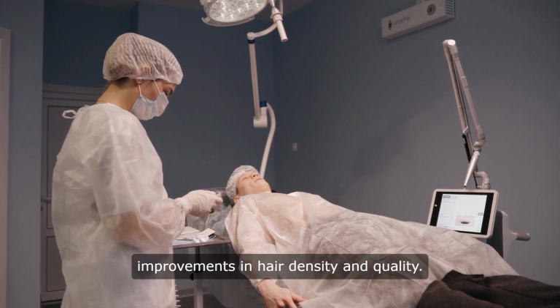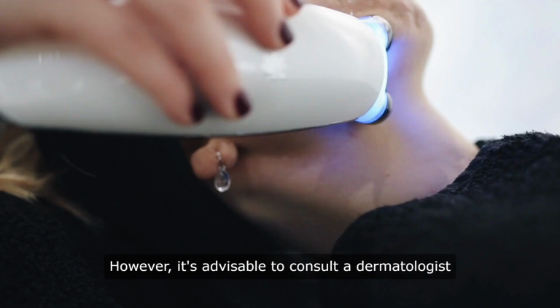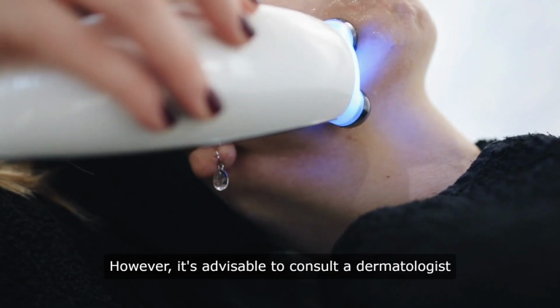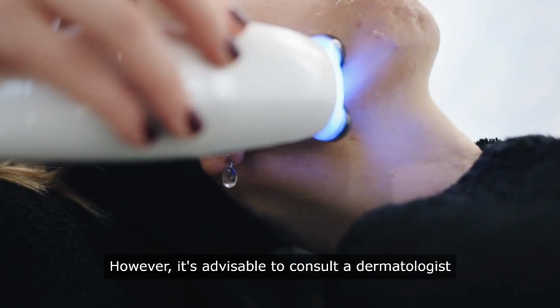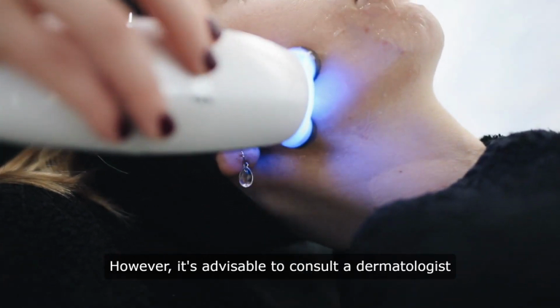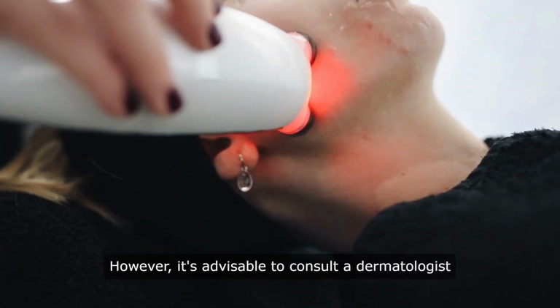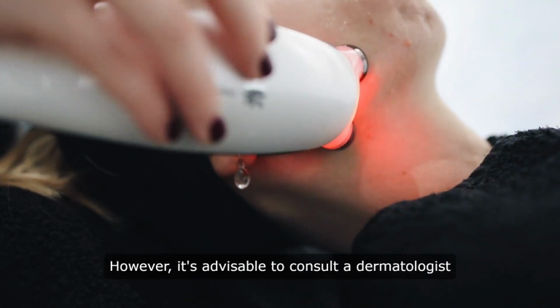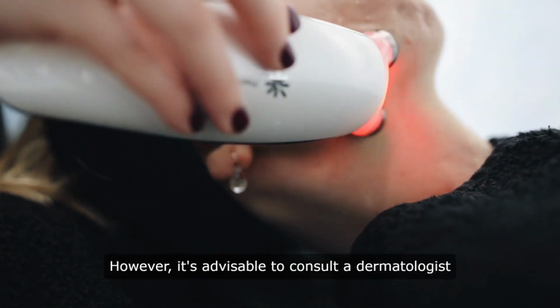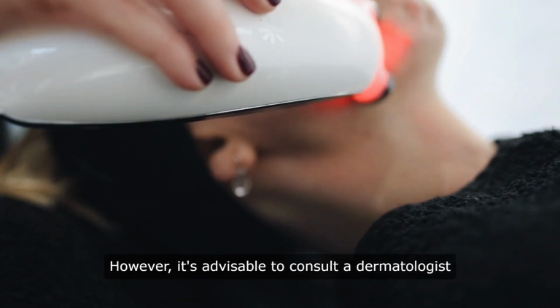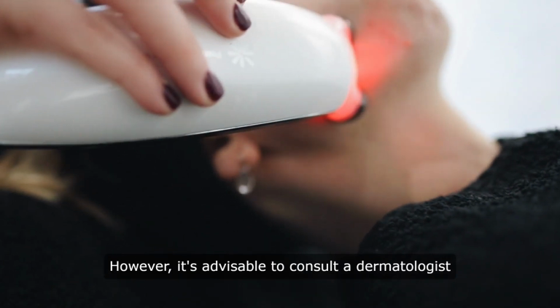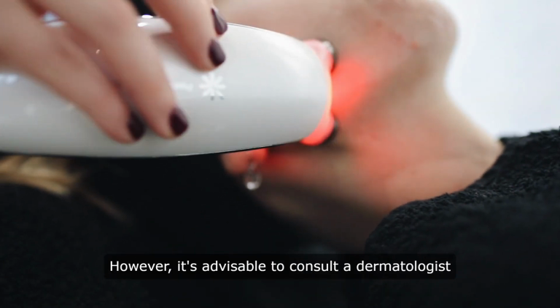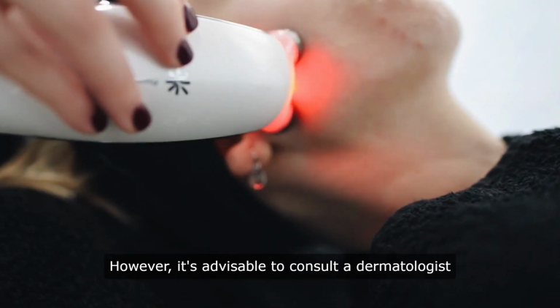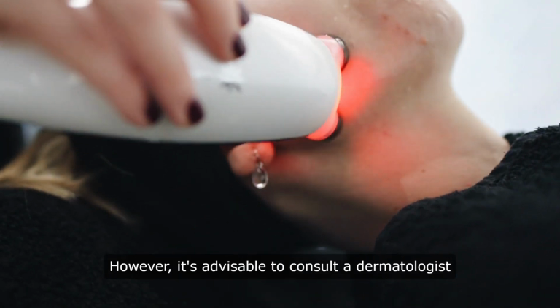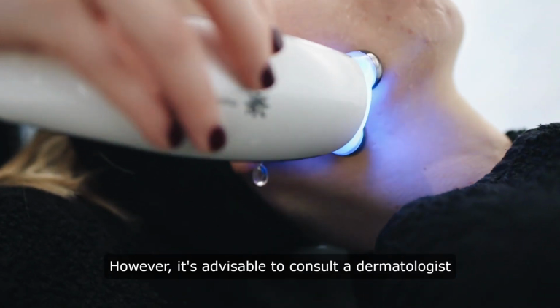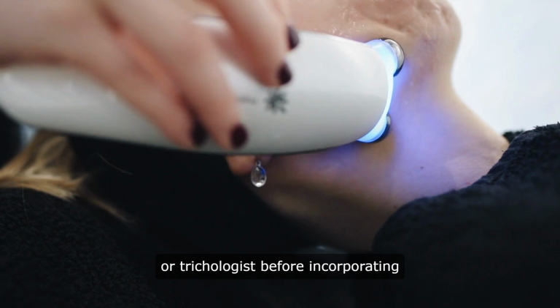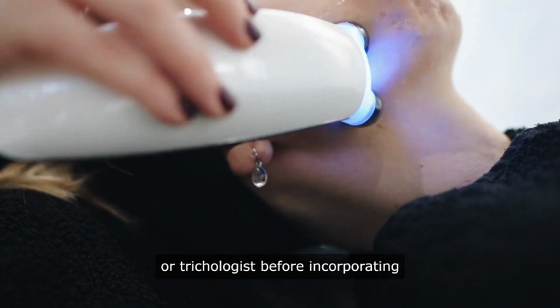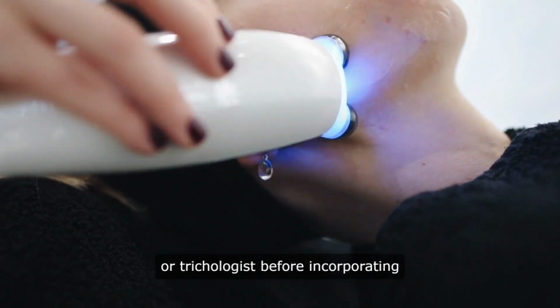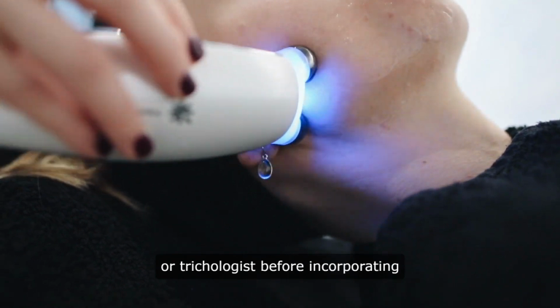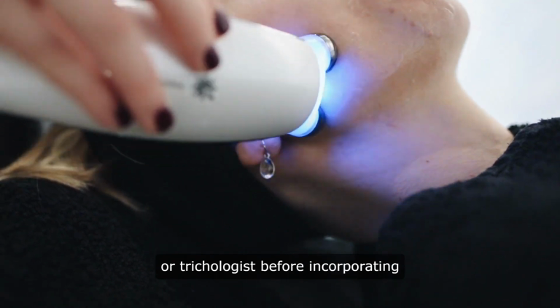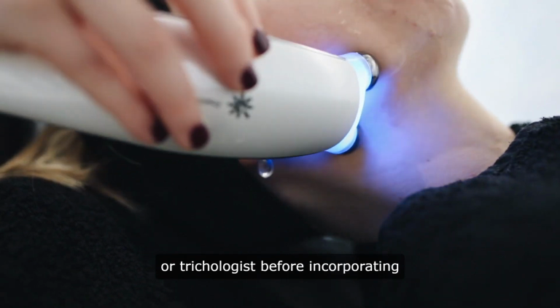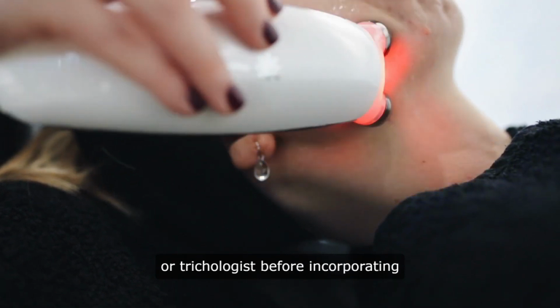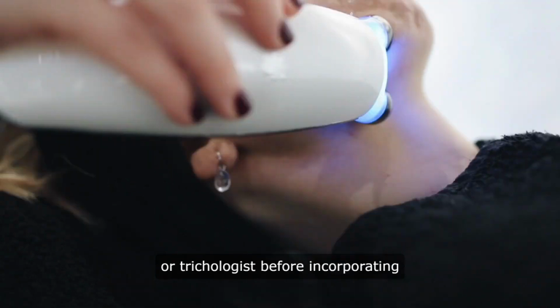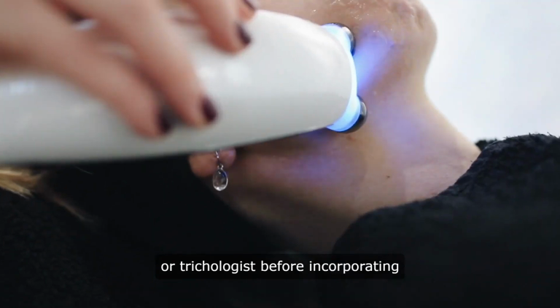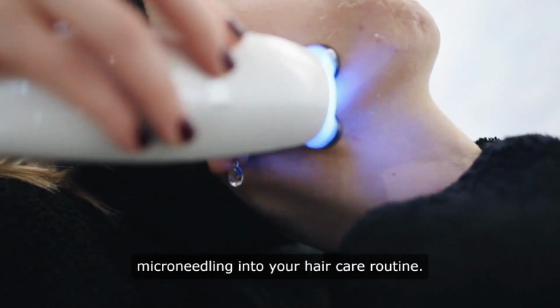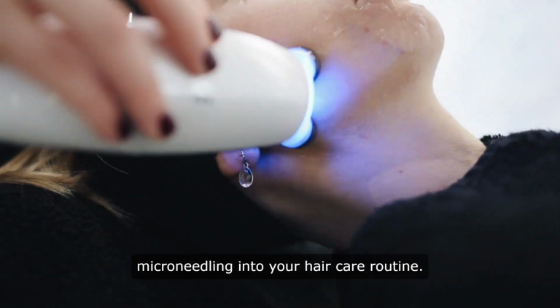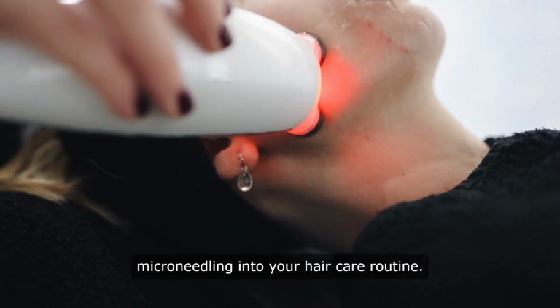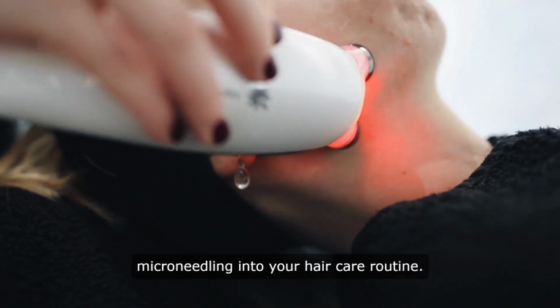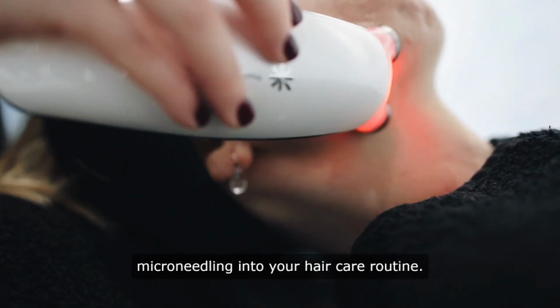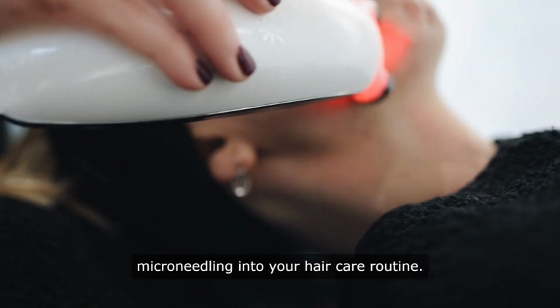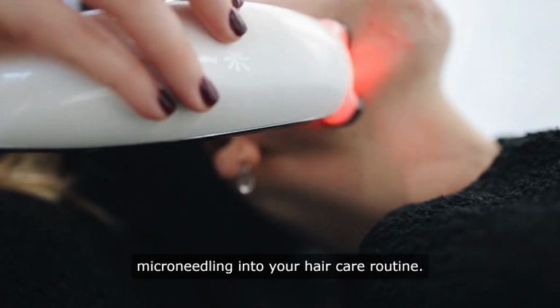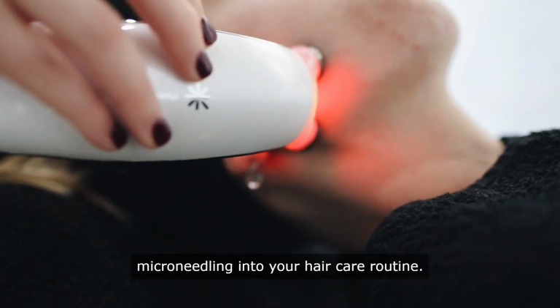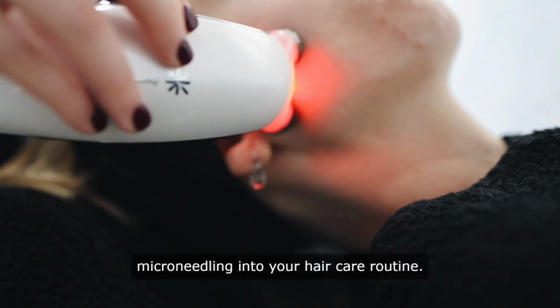However, it's advisable to consult a dermatologist or trichologist before incorporating microneedling into your hair care routine.